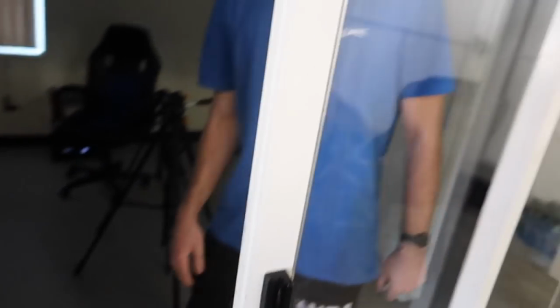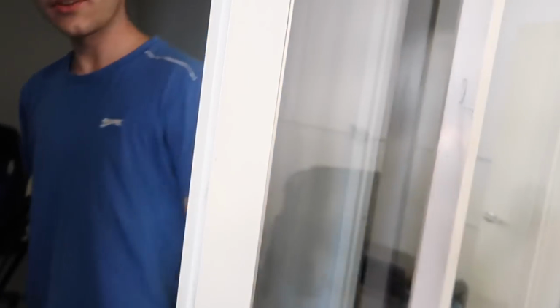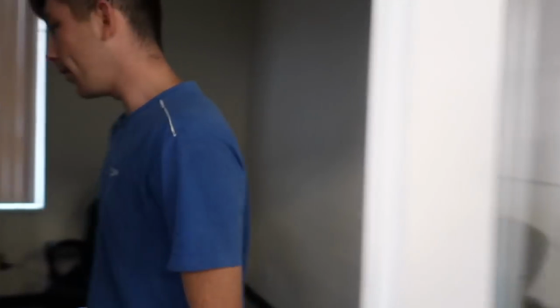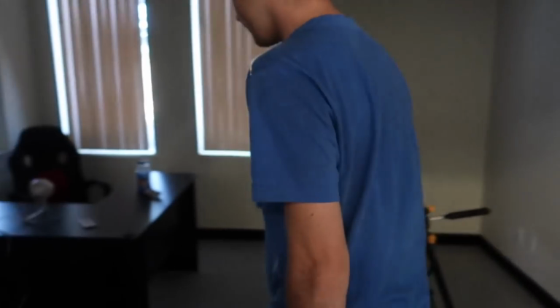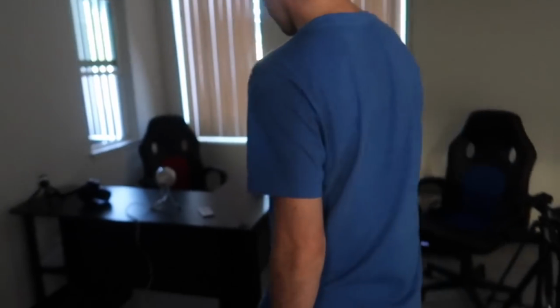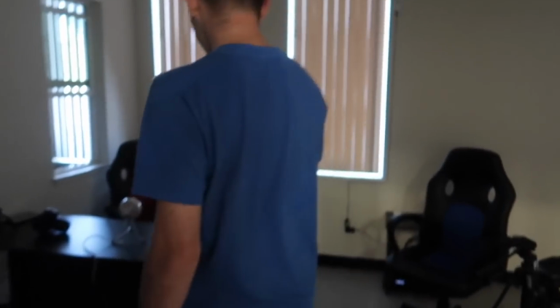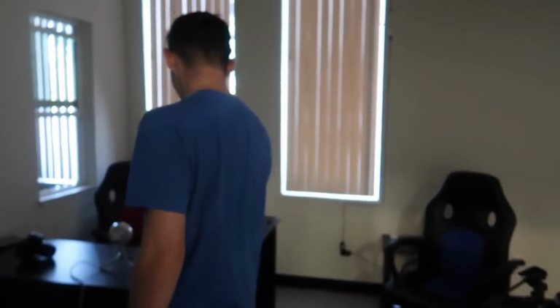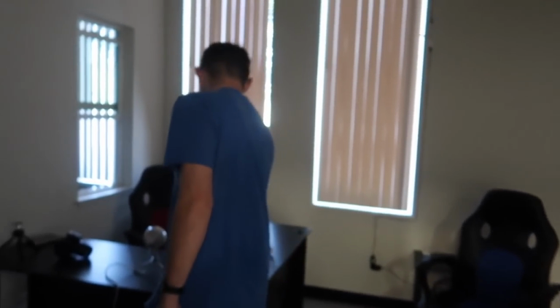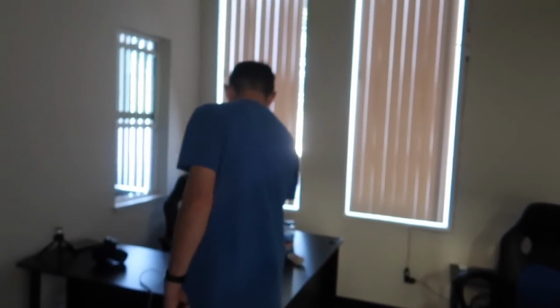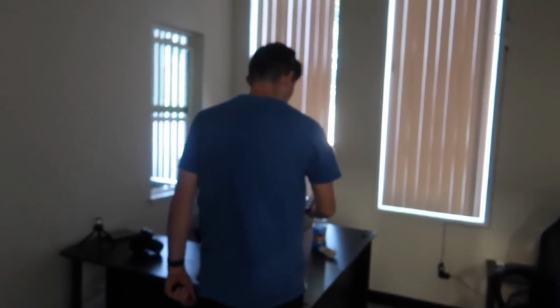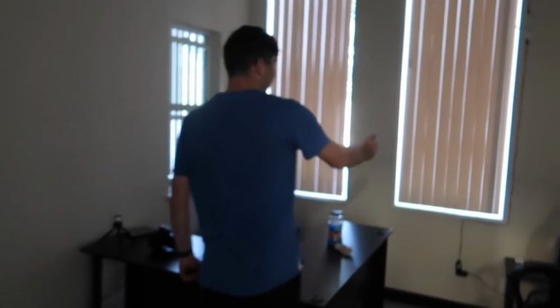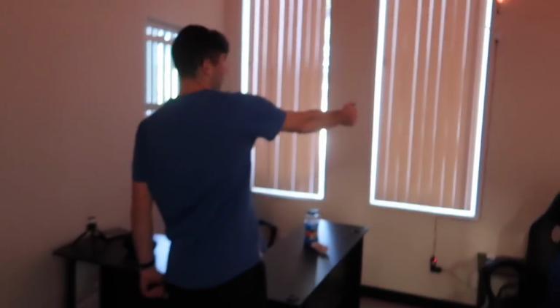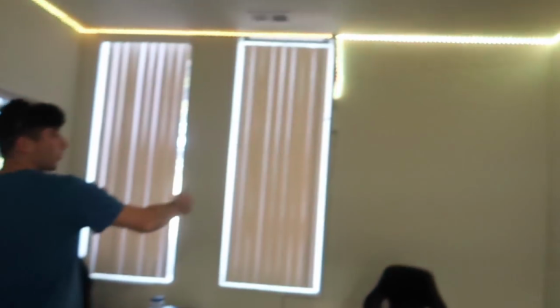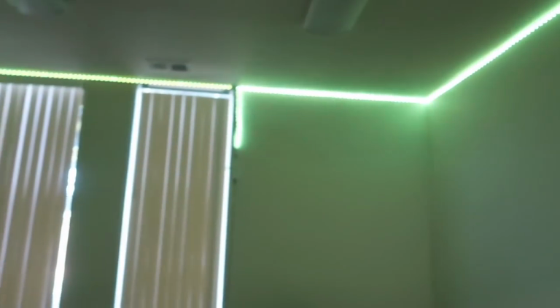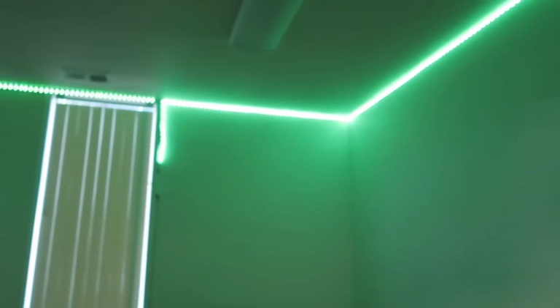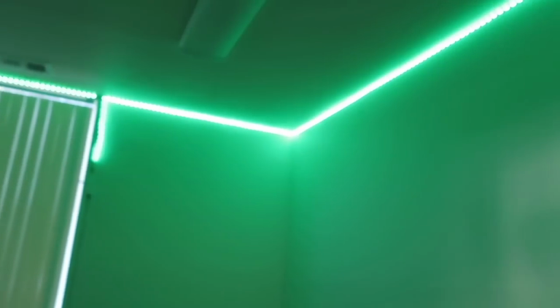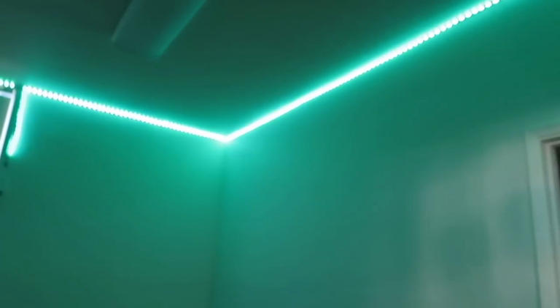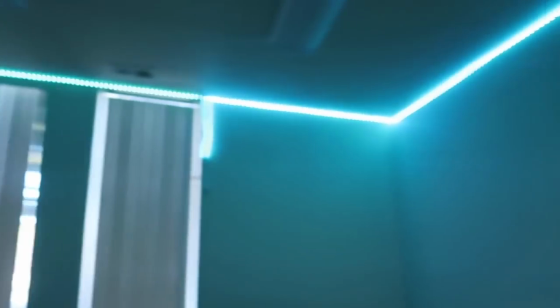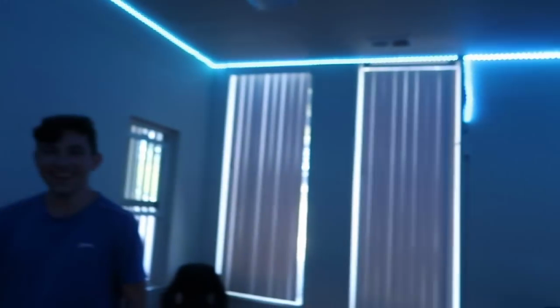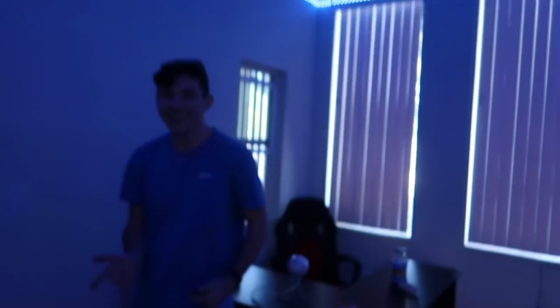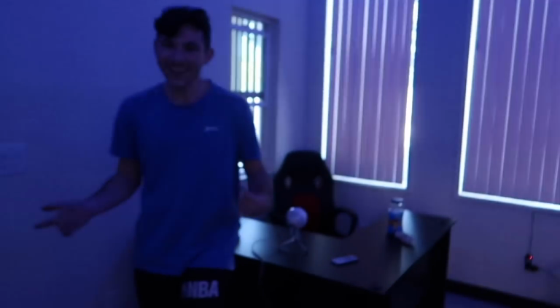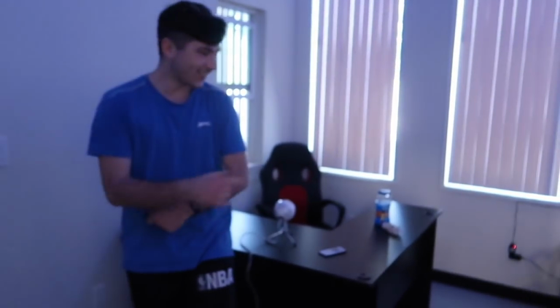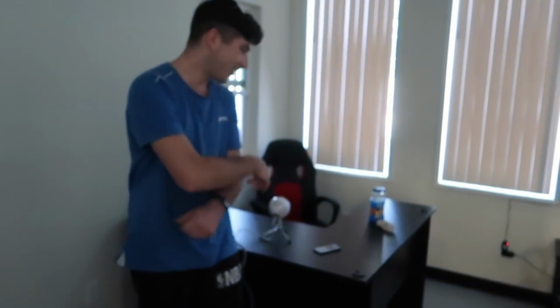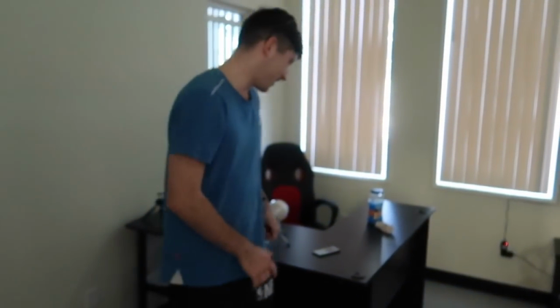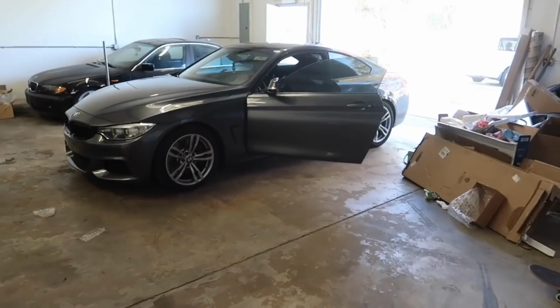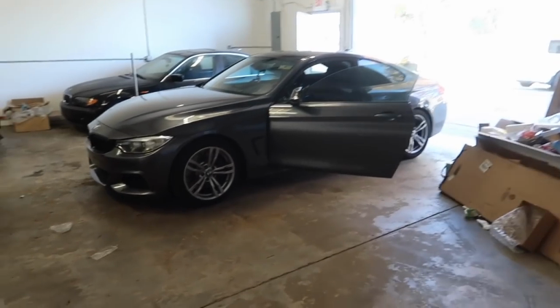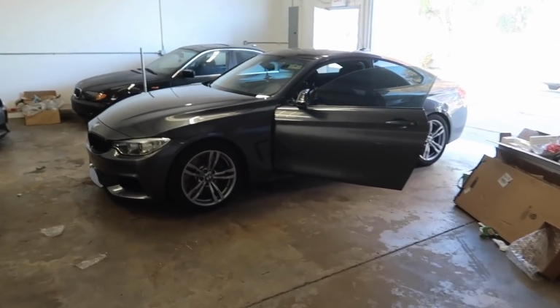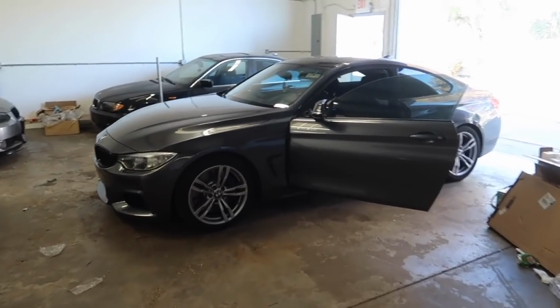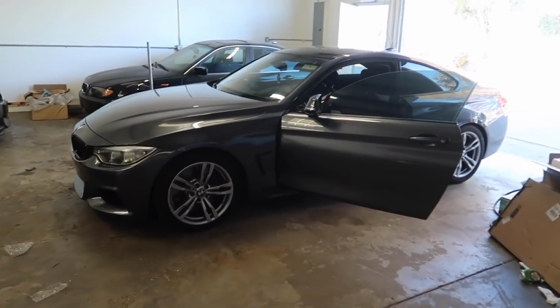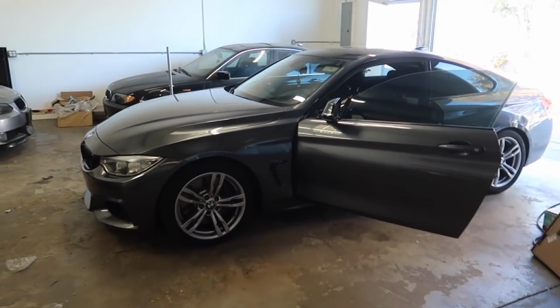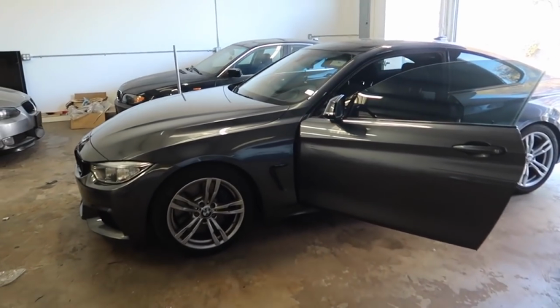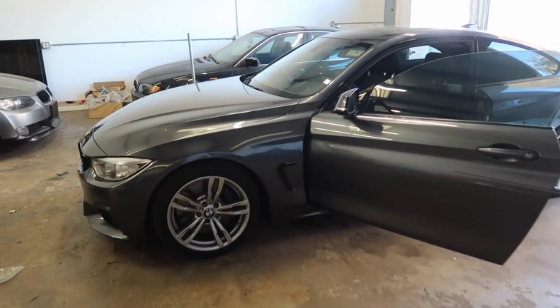Let's turn on the magical LED lights. Alright, go ahead and jack up the car and I'll show you guys the damage.